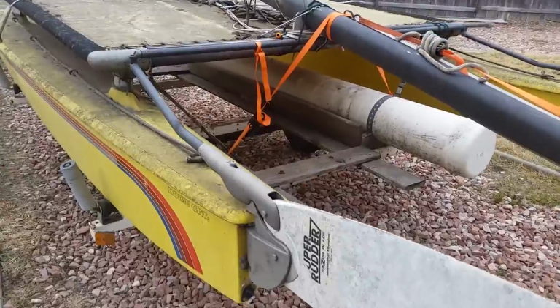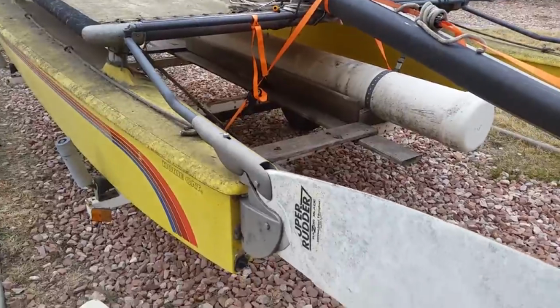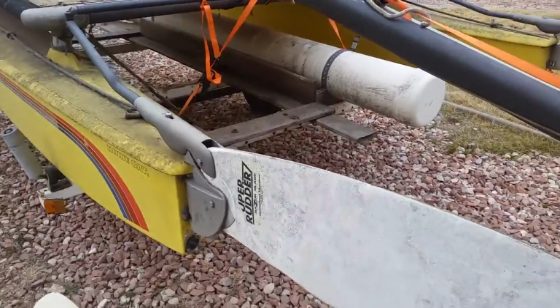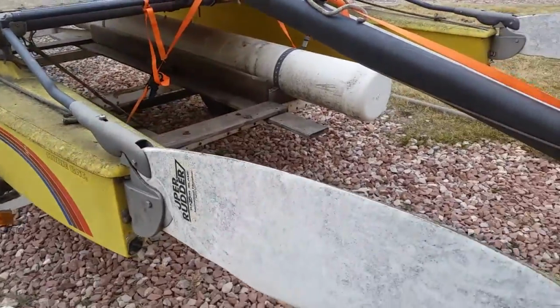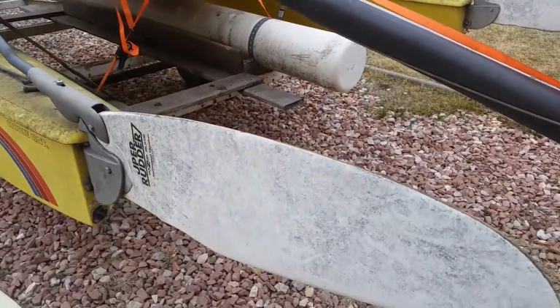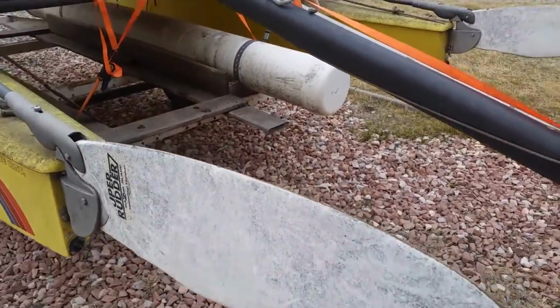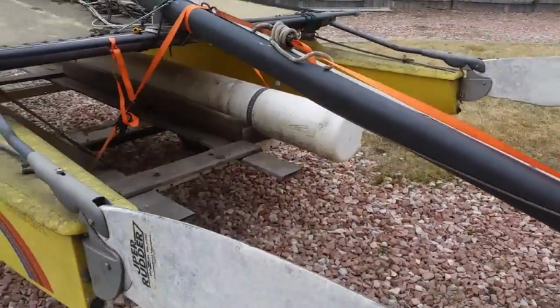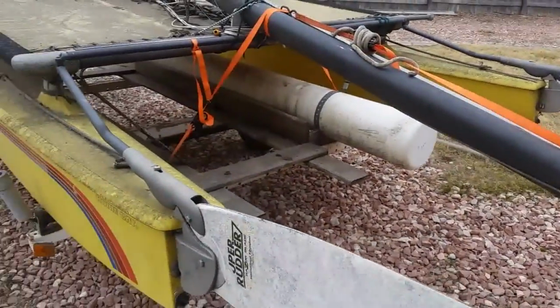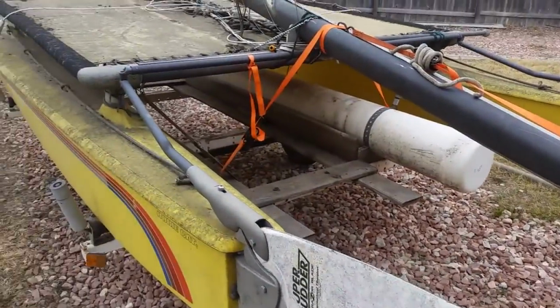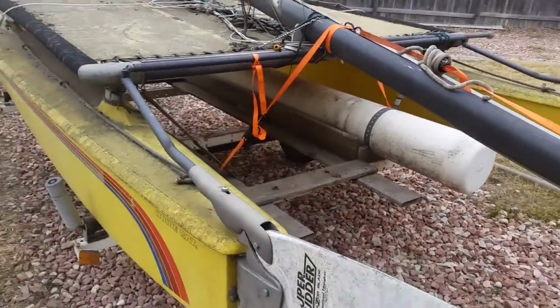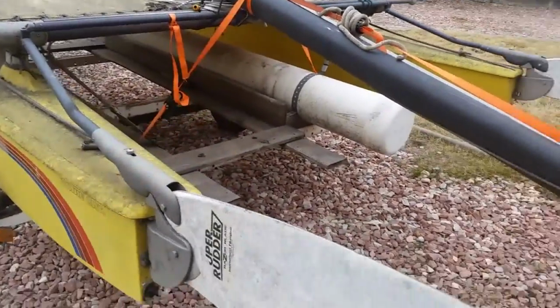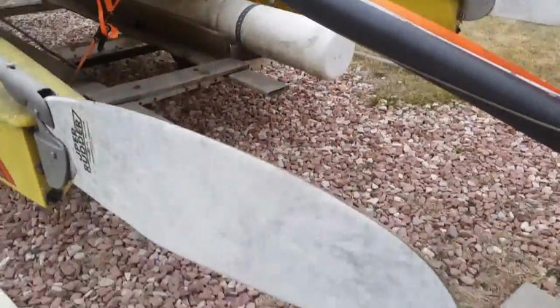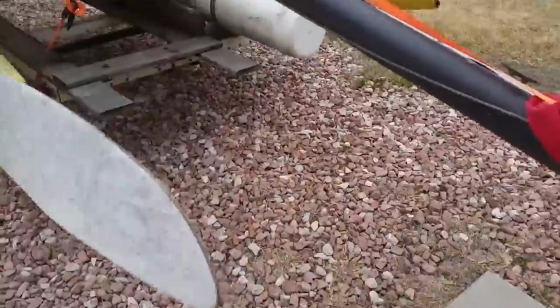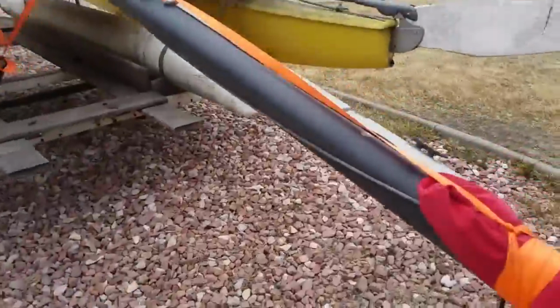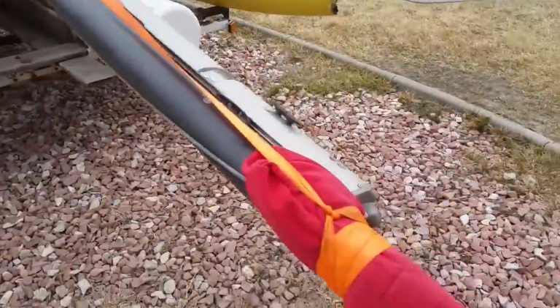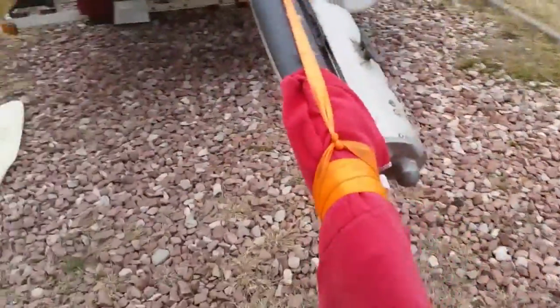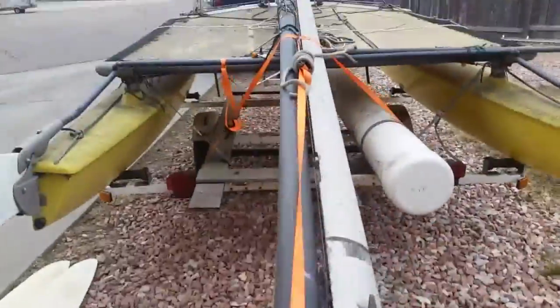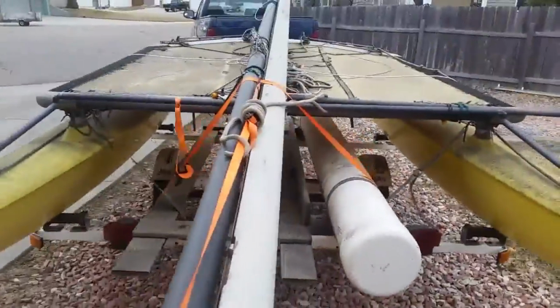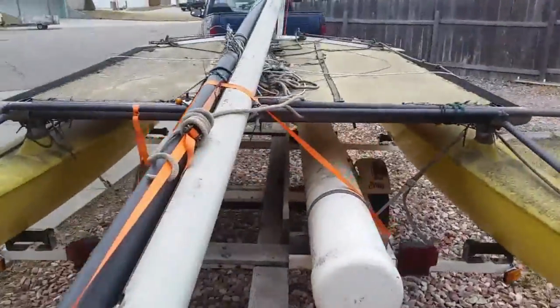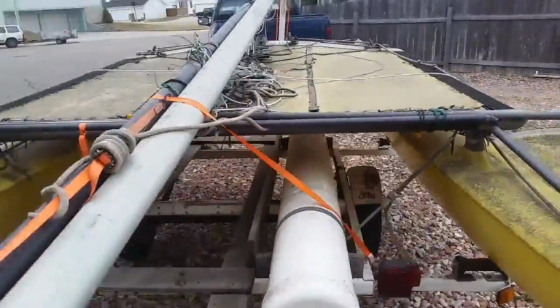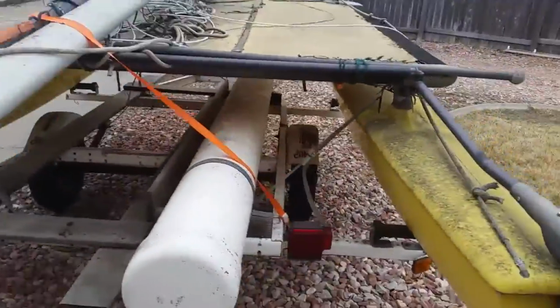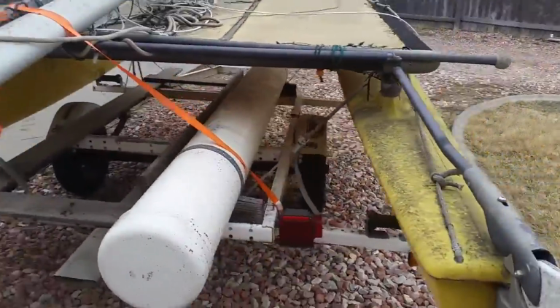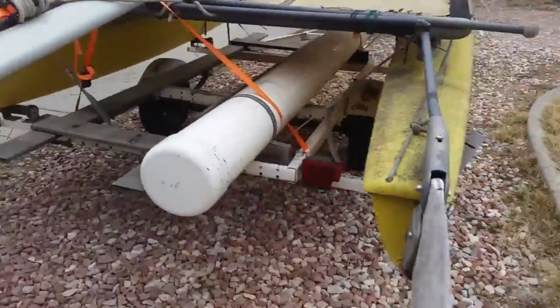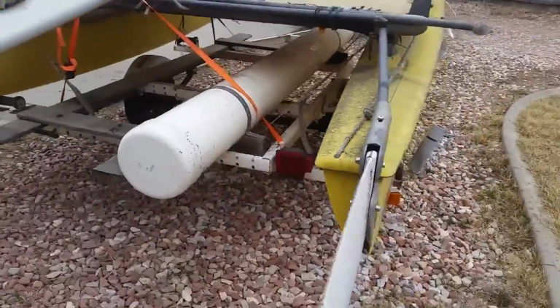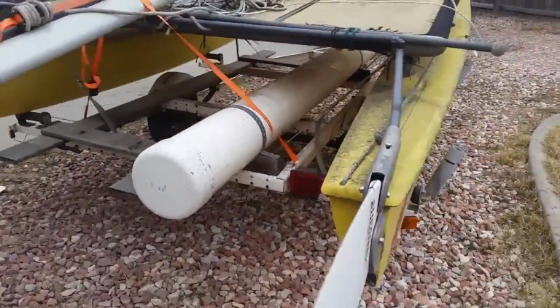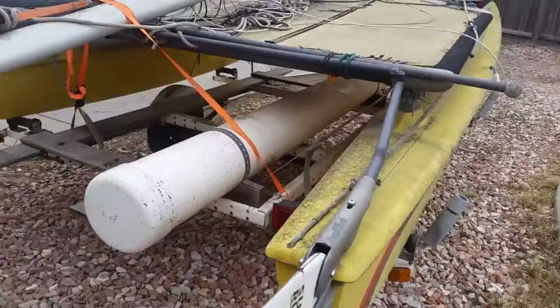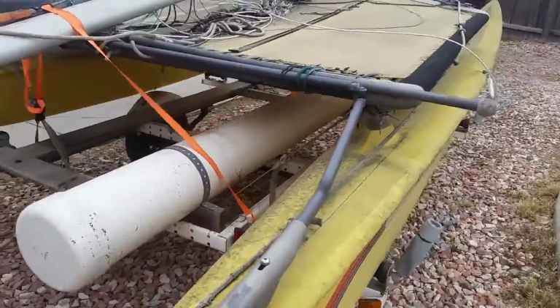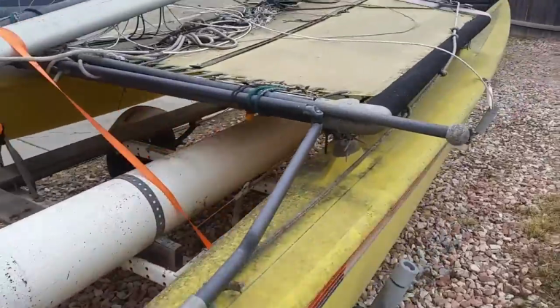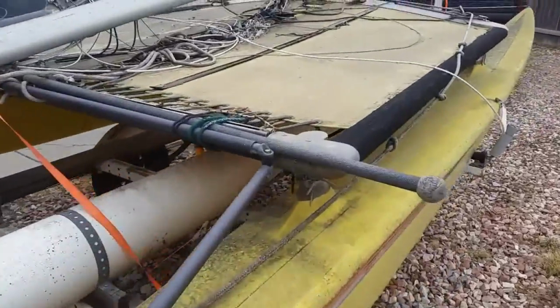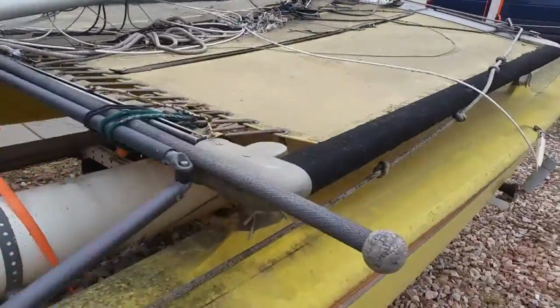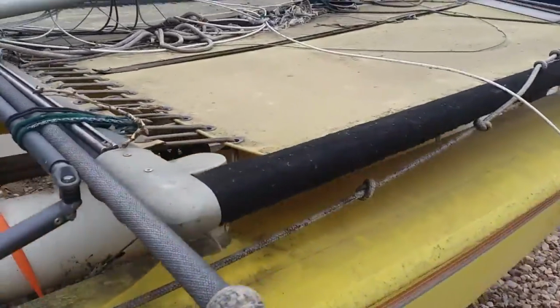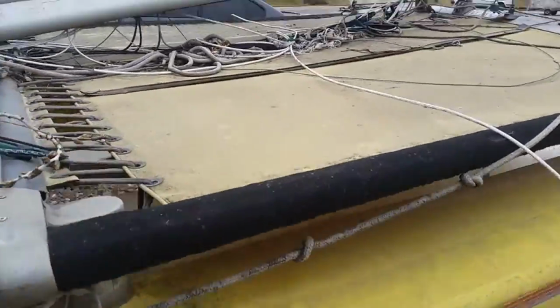Alright guys, we're going to do a before and after of pressure washing on the Hobie Cat here. I just want to see how it turns out — see if it's way shinier.